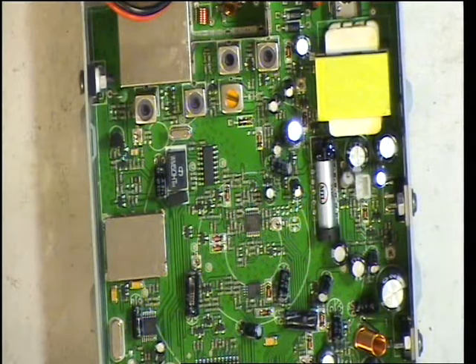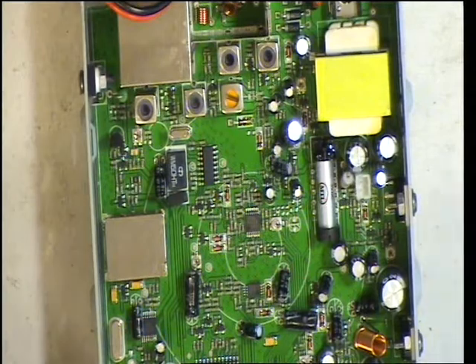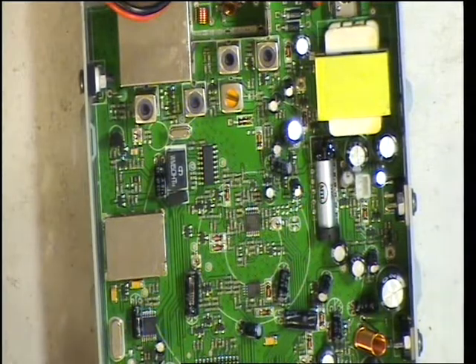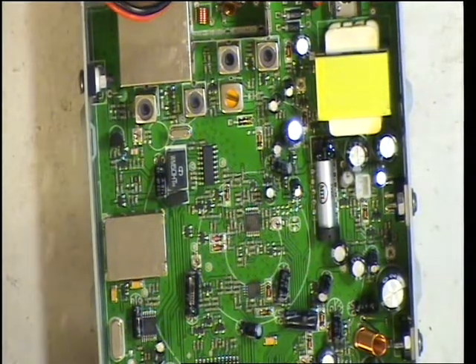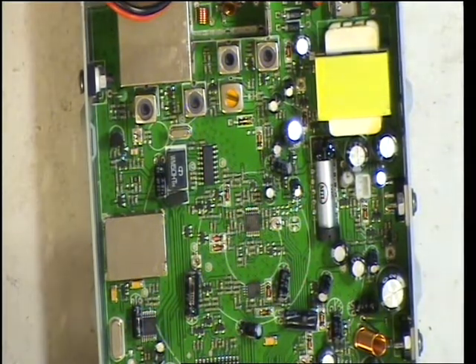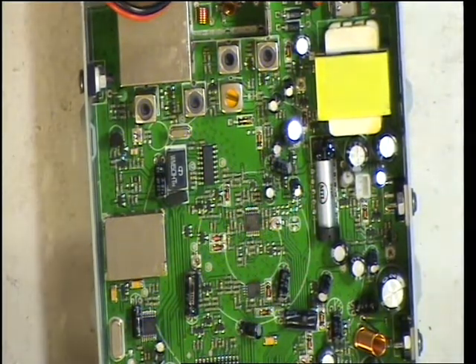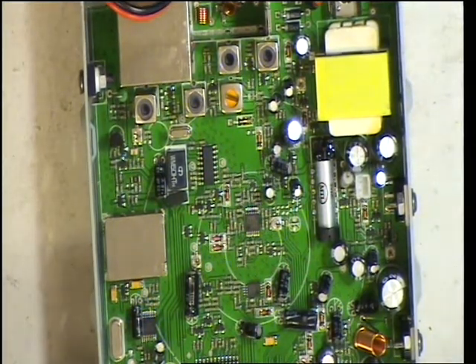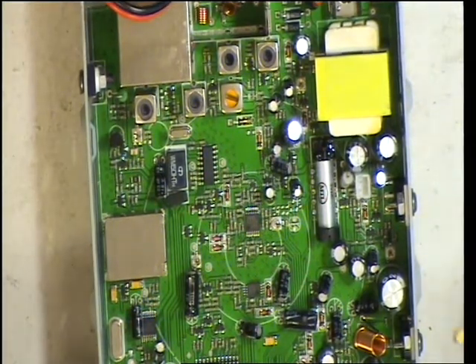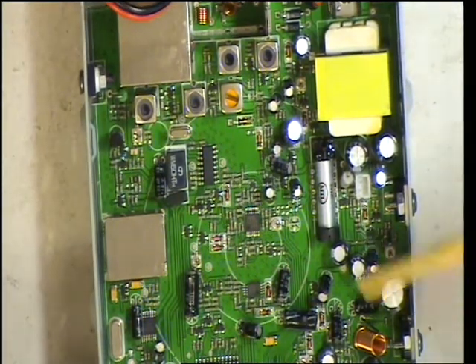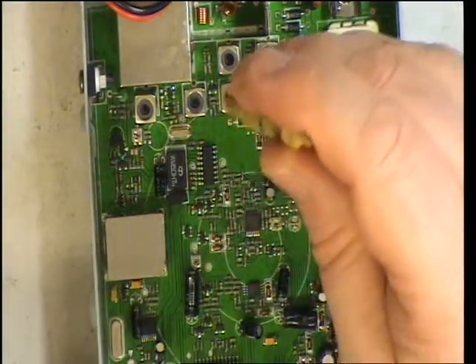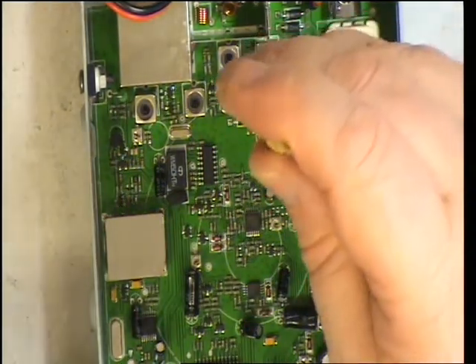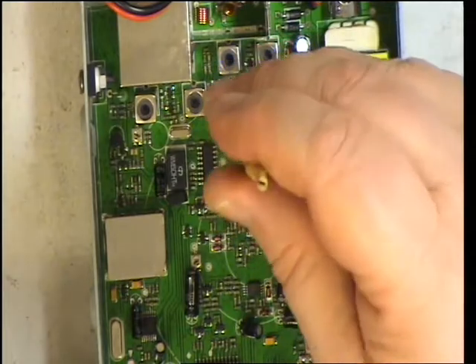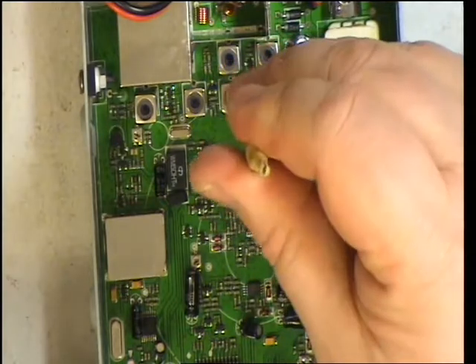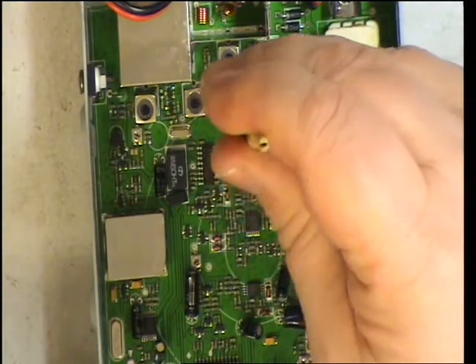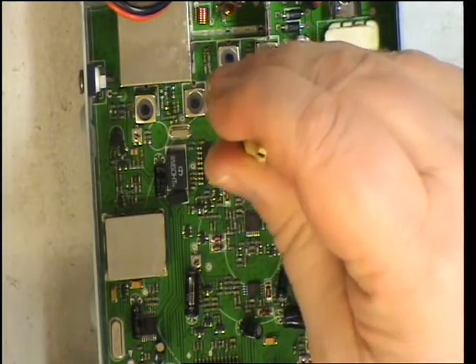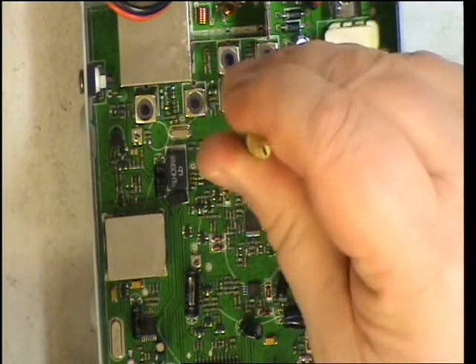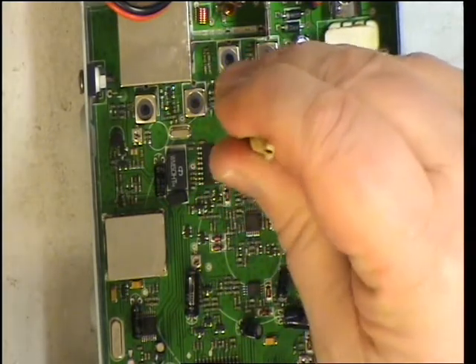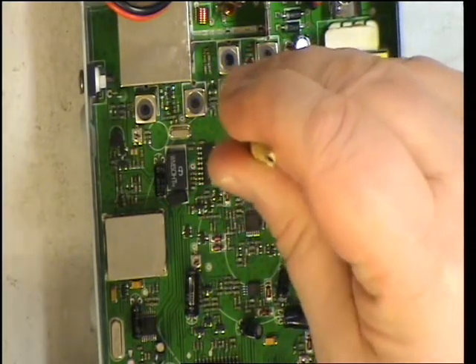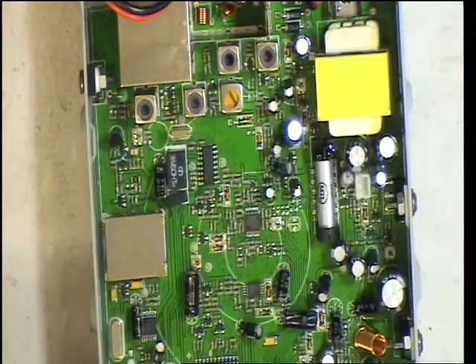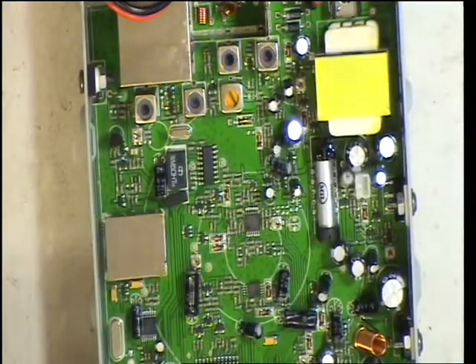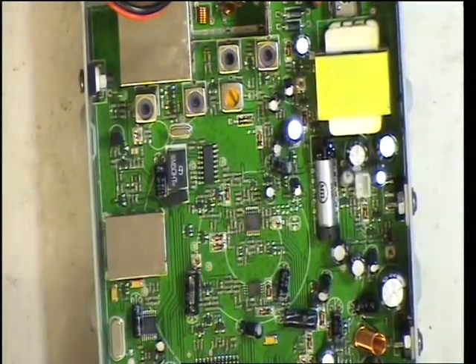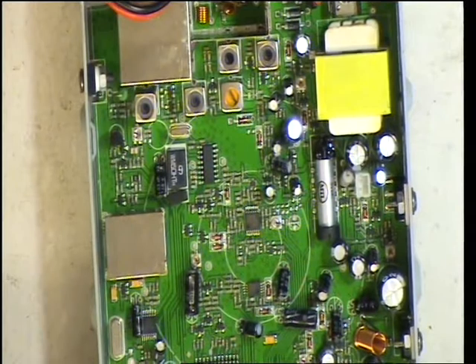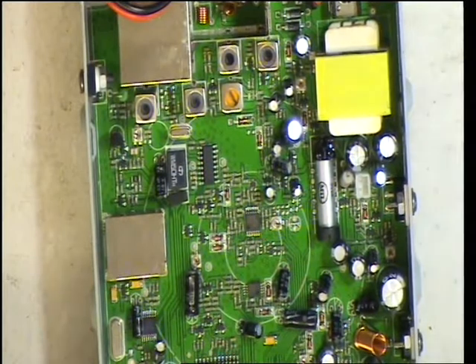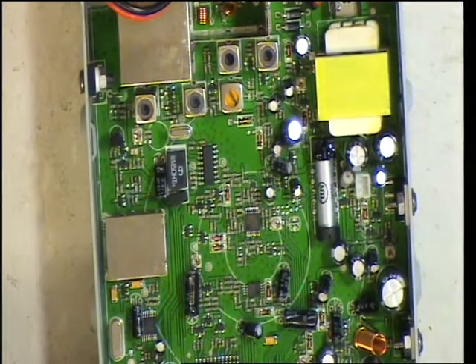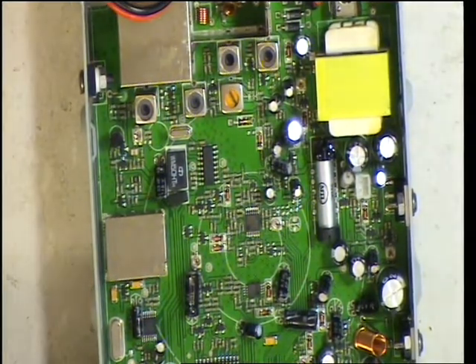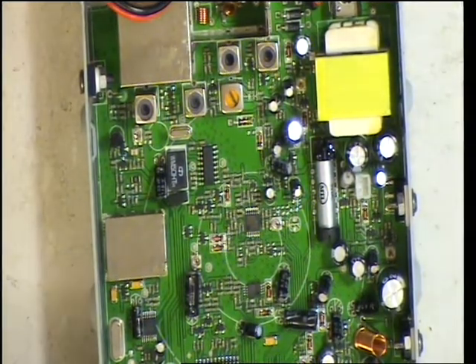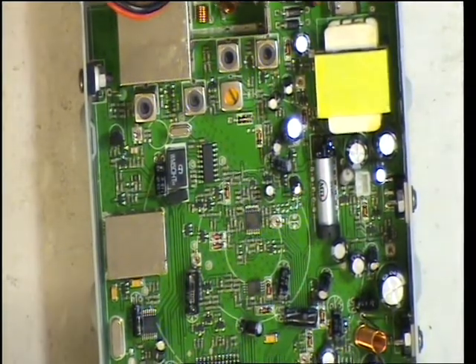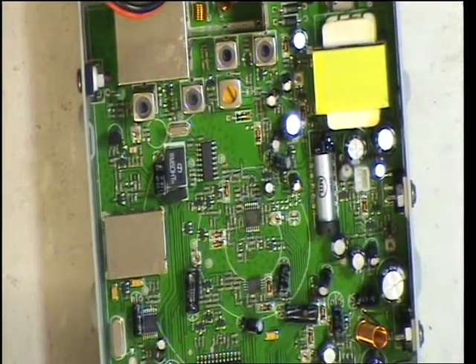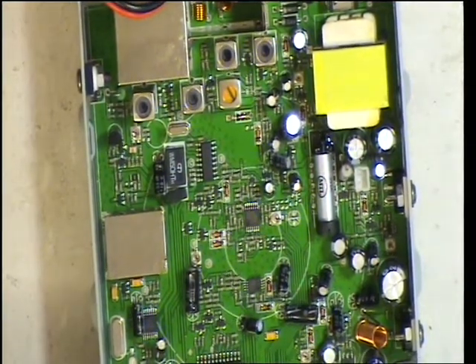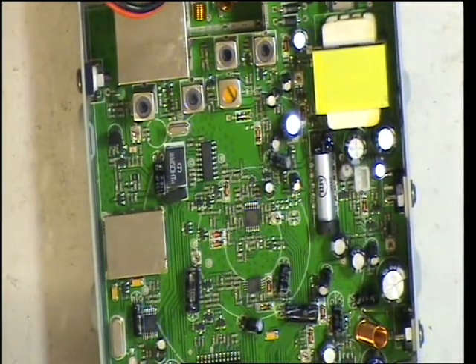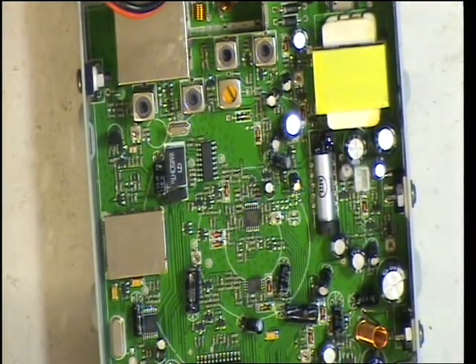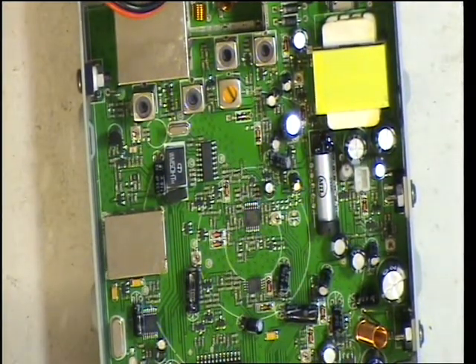I'm going to go to the foot of our stairs — because it's a good saying — because I can see hardly any adjustment on that whatsoever. Well, that was going to be the detector coil. What we'll do is we'll go into the front end.